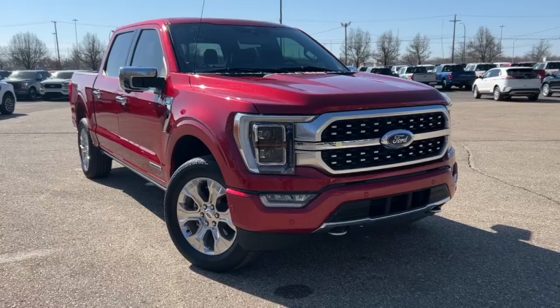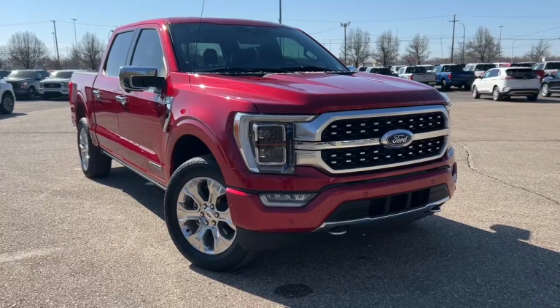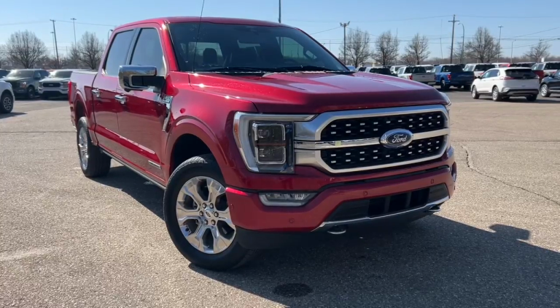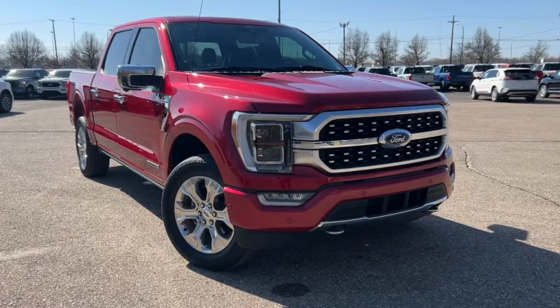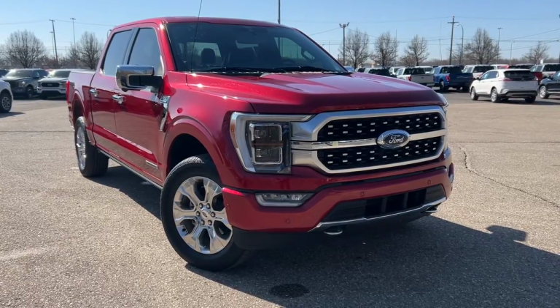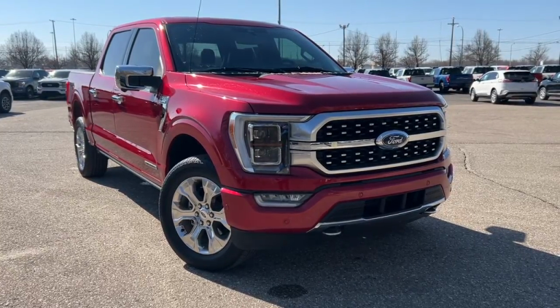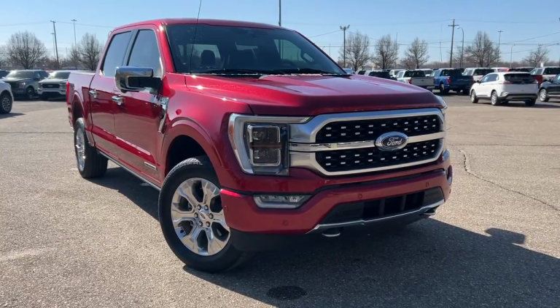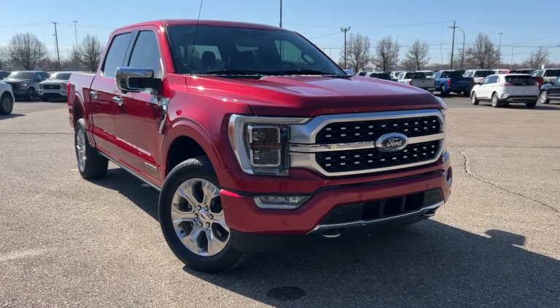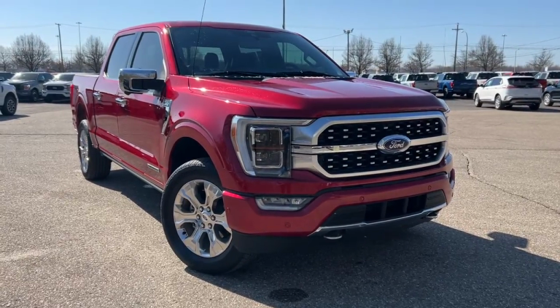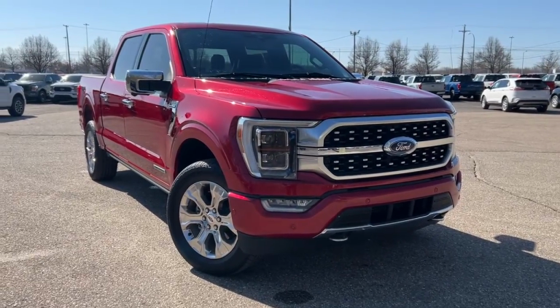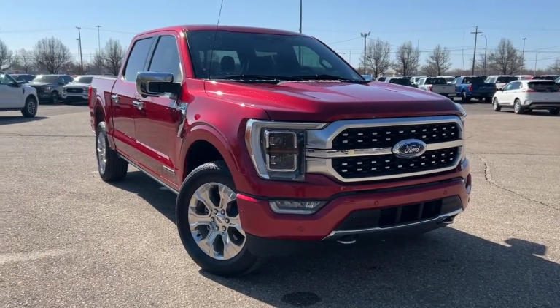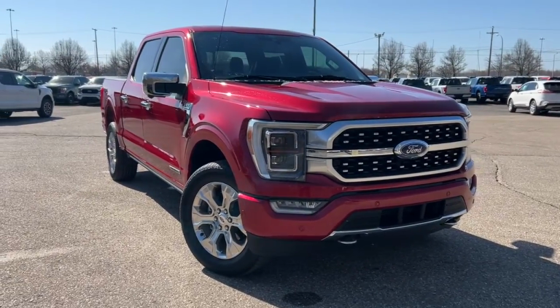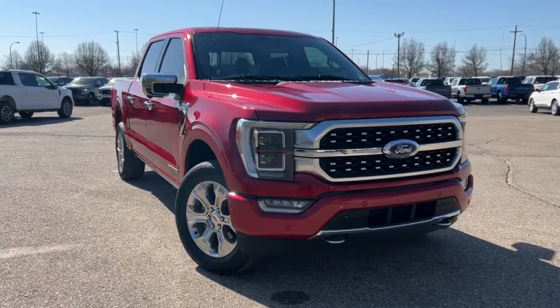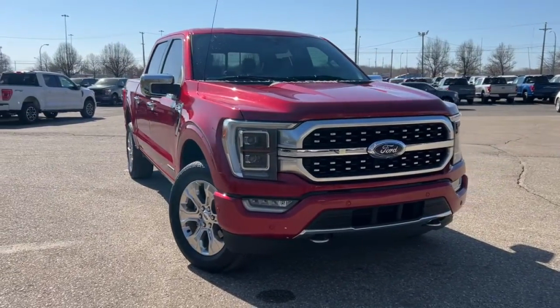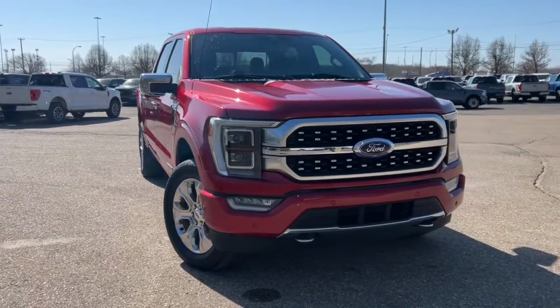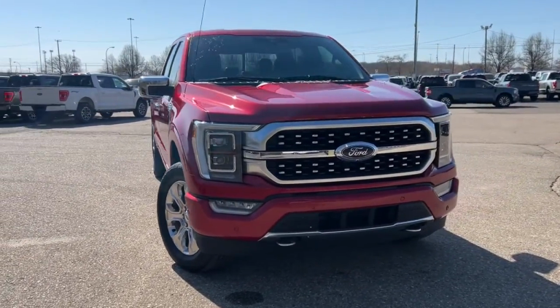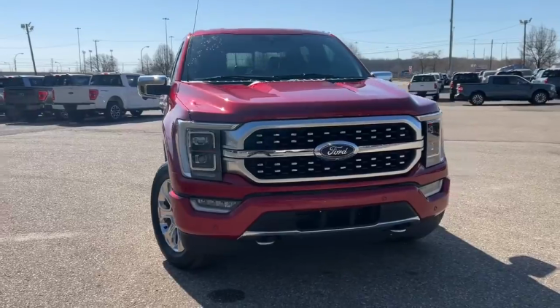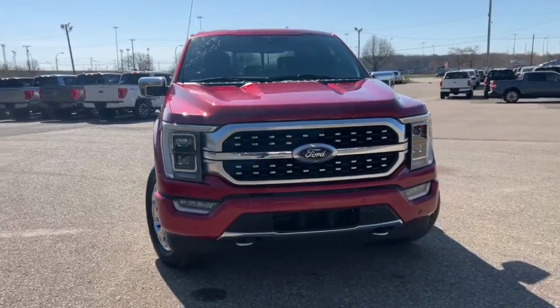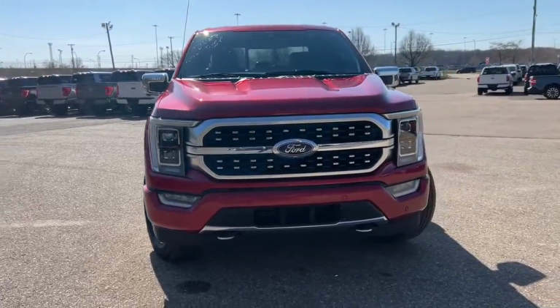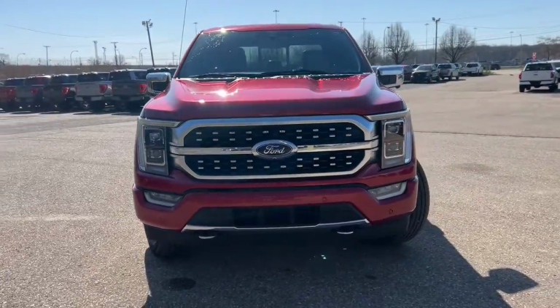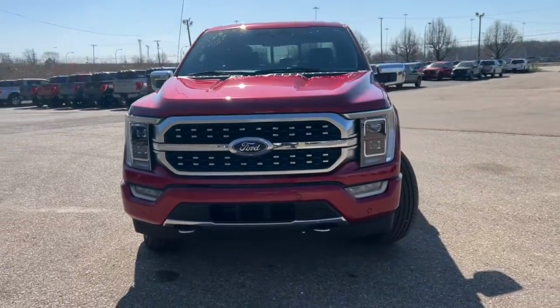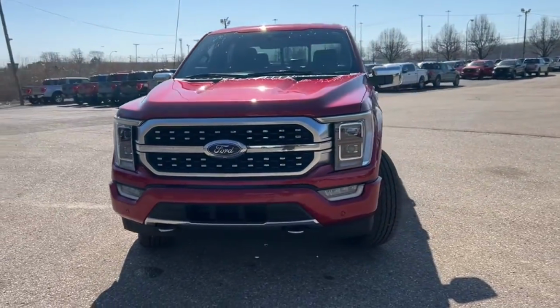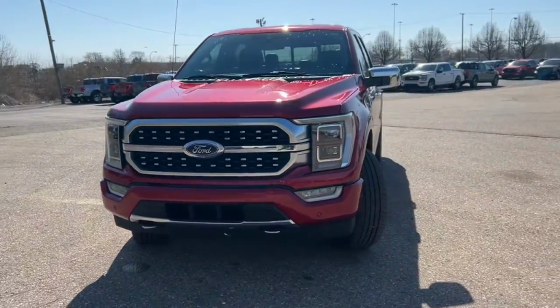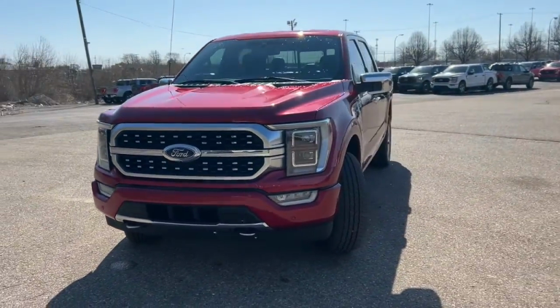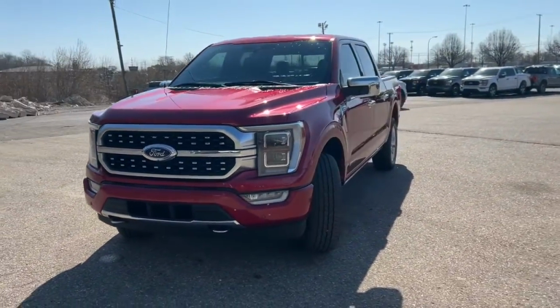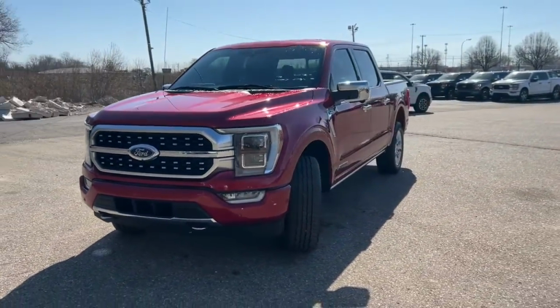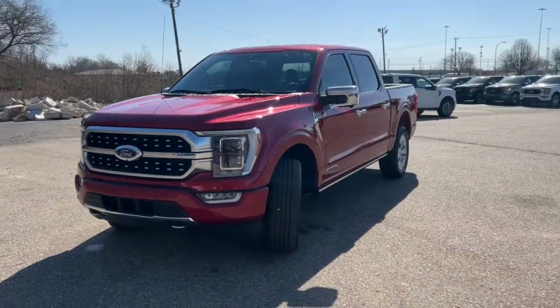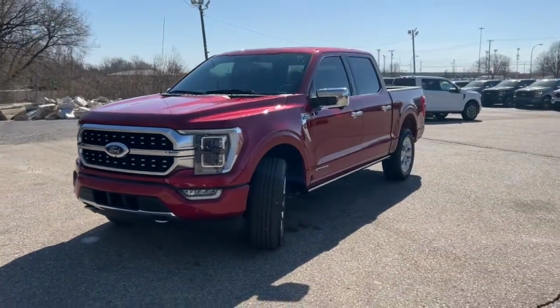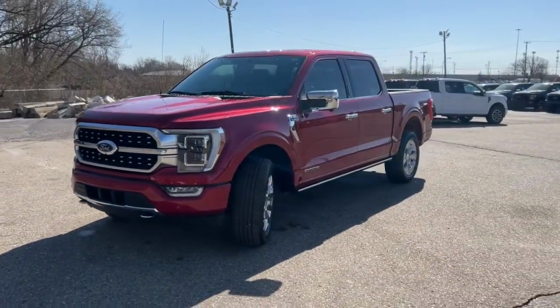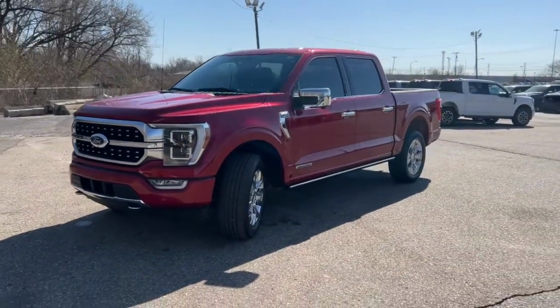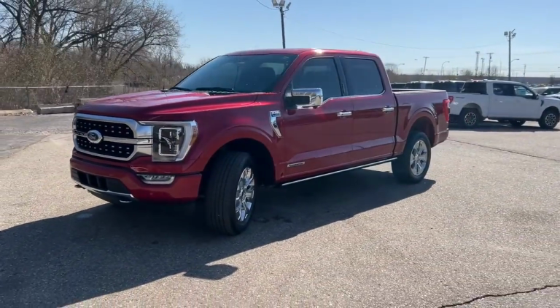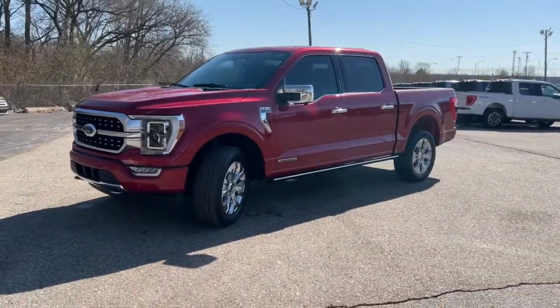Get acquainted with the 2021 Ford F-150. With less than 30,000 miles on the odometer, this vehicle stands out from the rest.